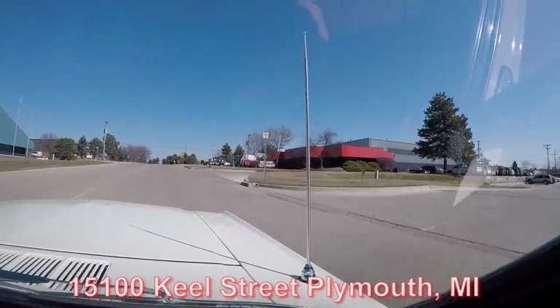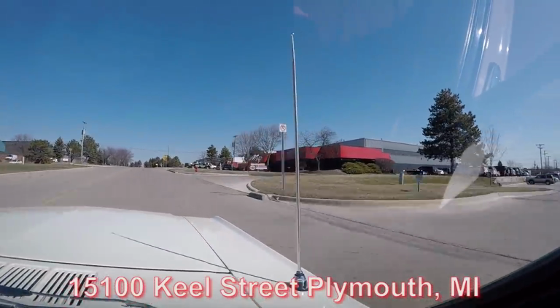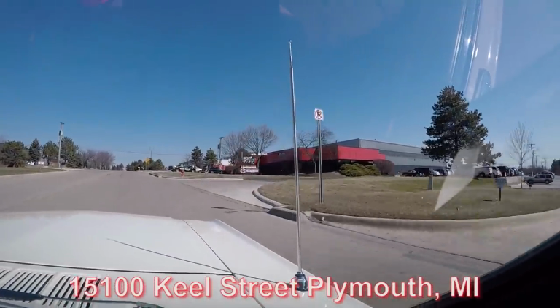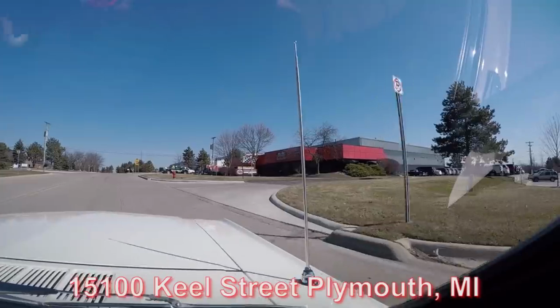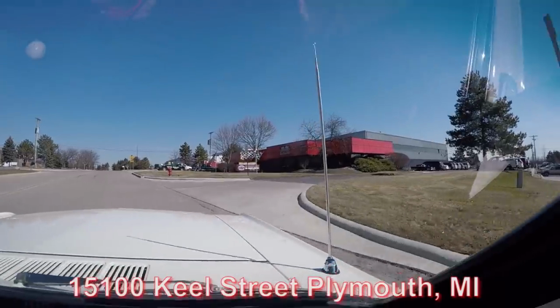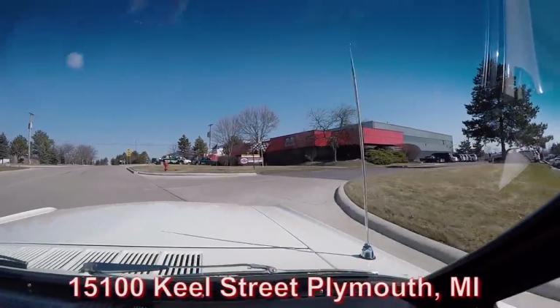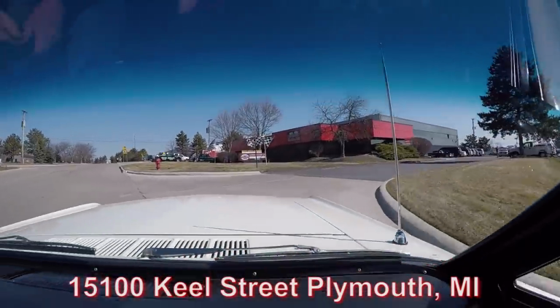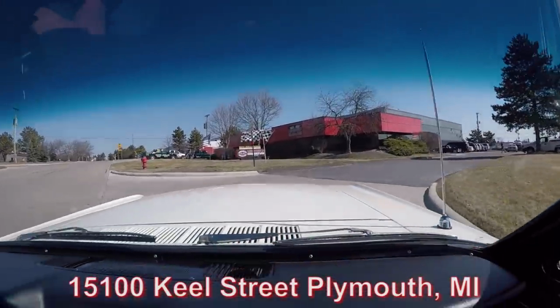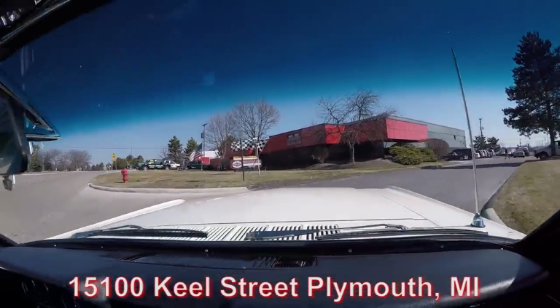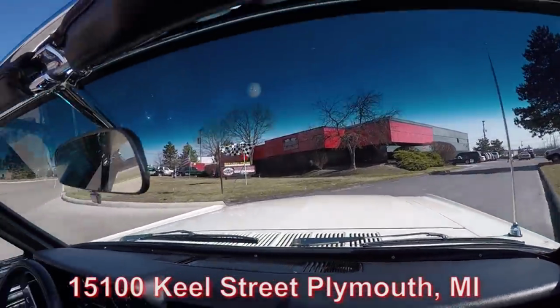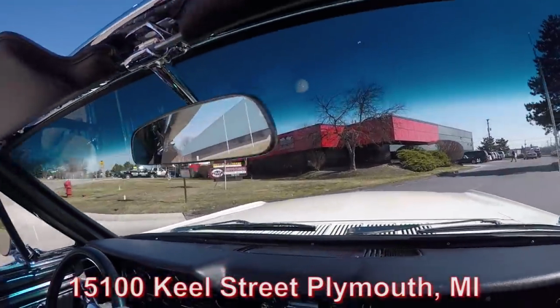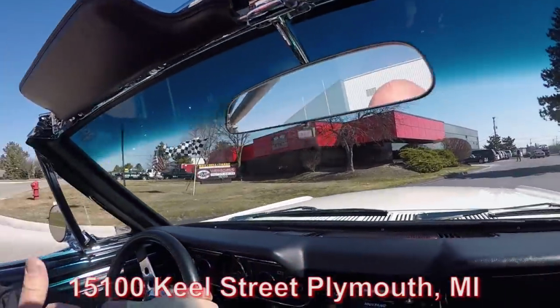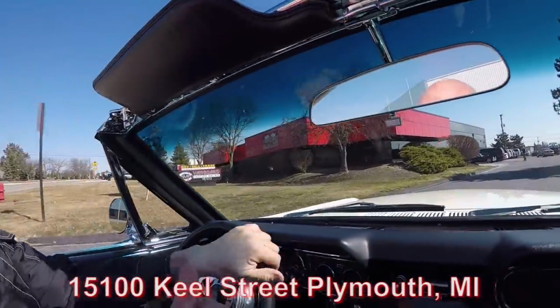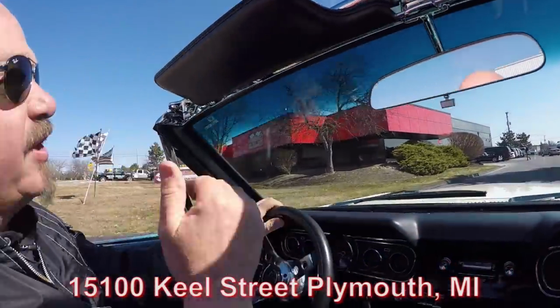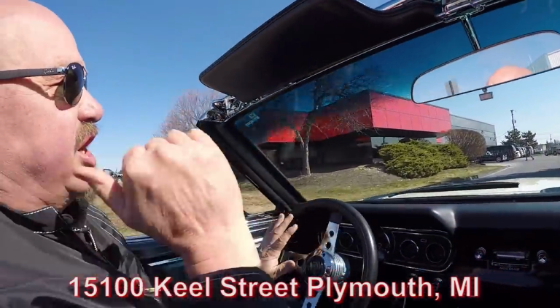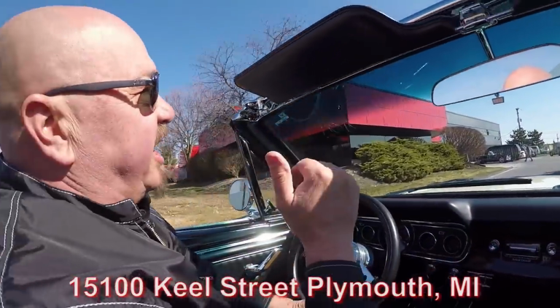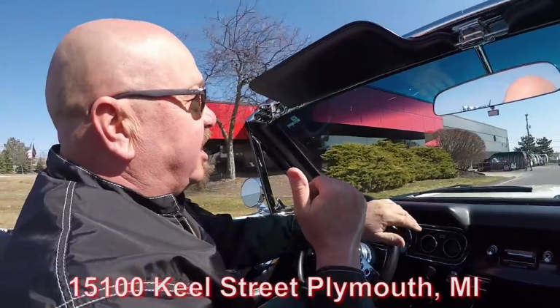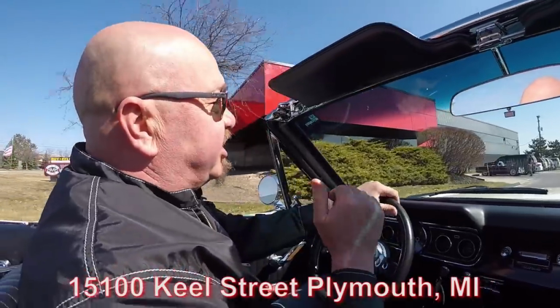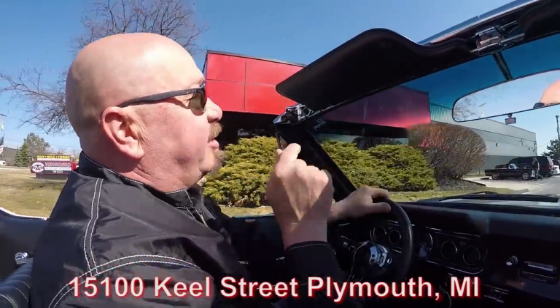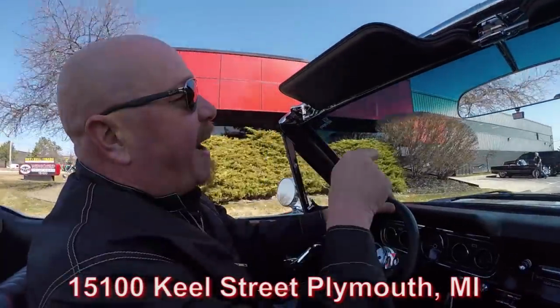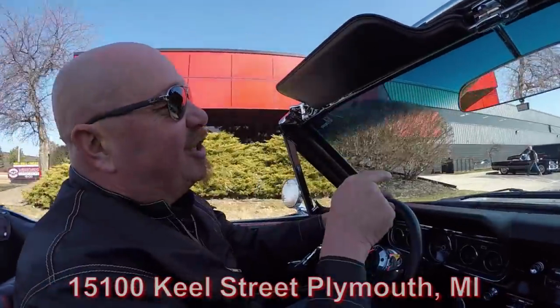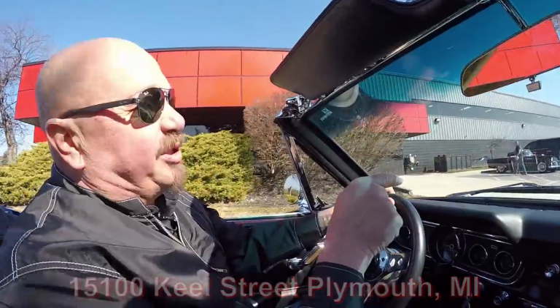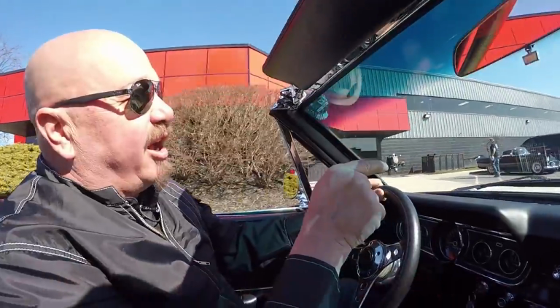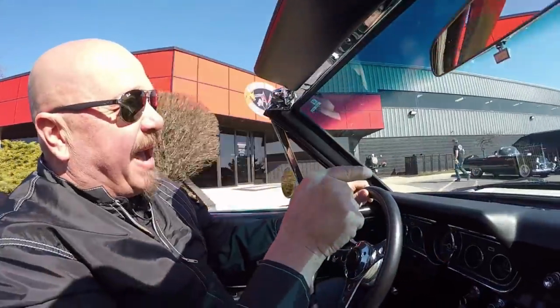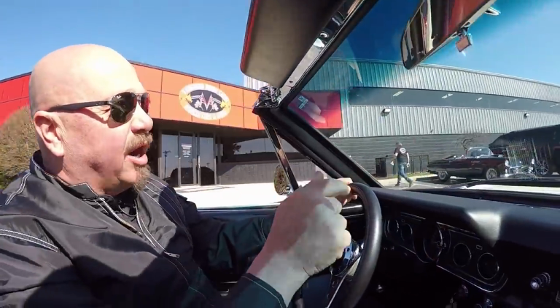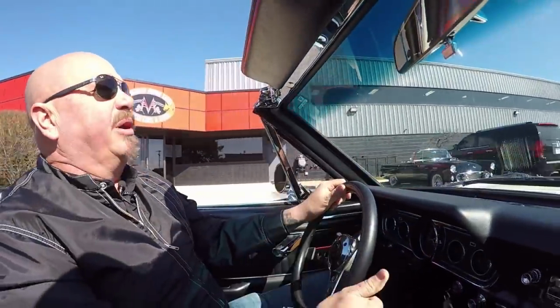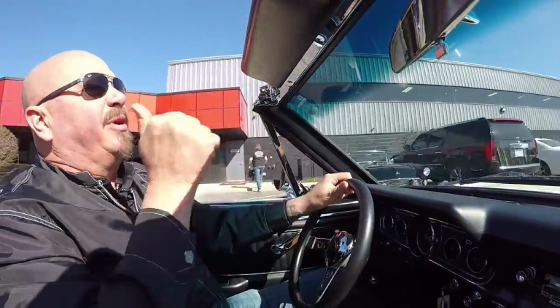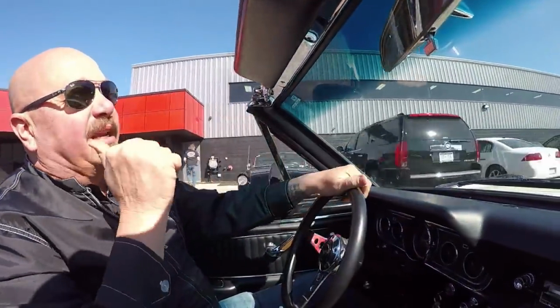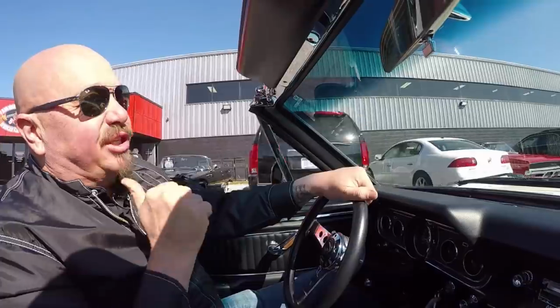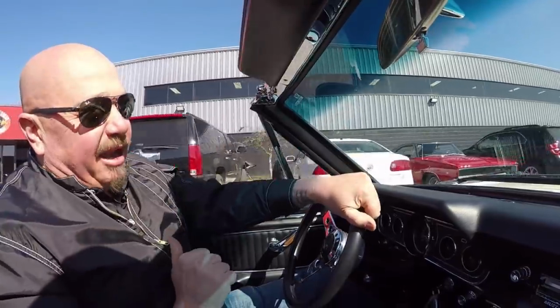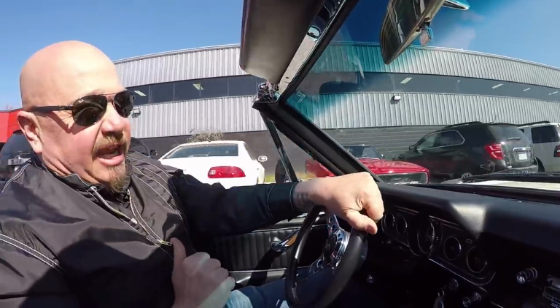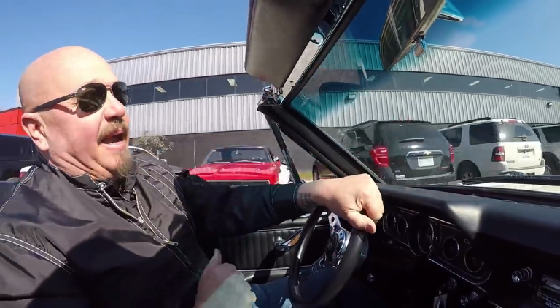Now we're about to do something nobody else in the industry does — we're going to put this car up on the lift so you can check out the underside. Then we're going to pop the hood and see what's making all that power. I want to see what's making the music come out of those tailpipes.